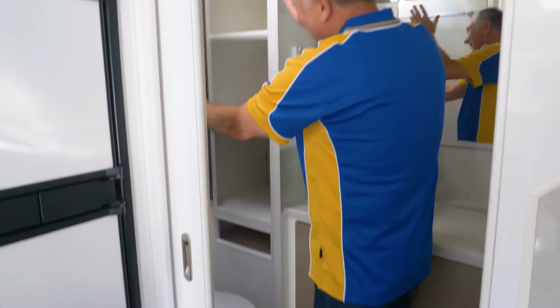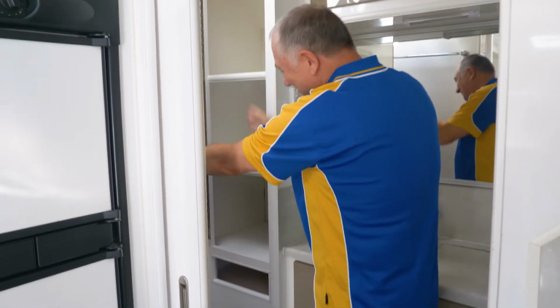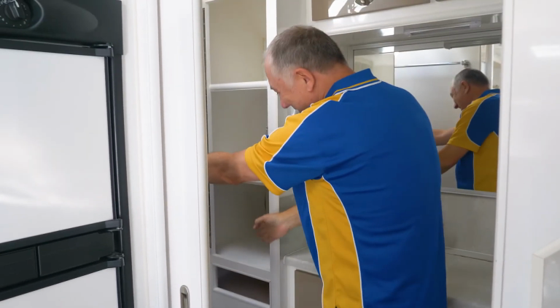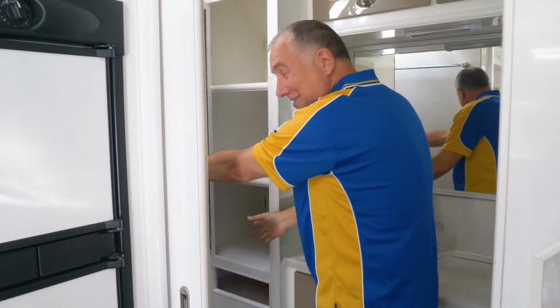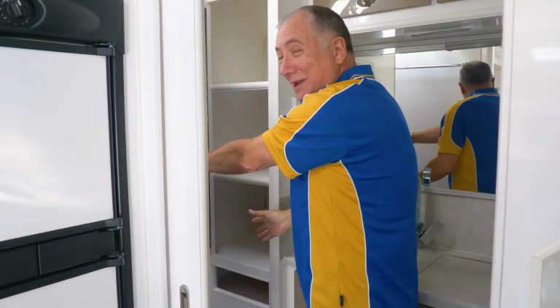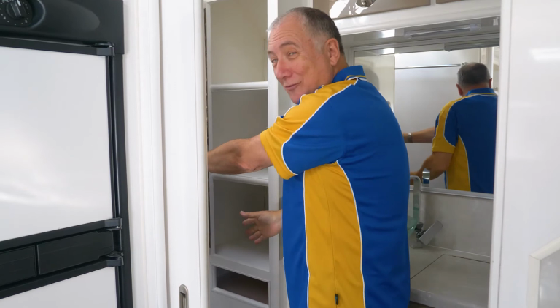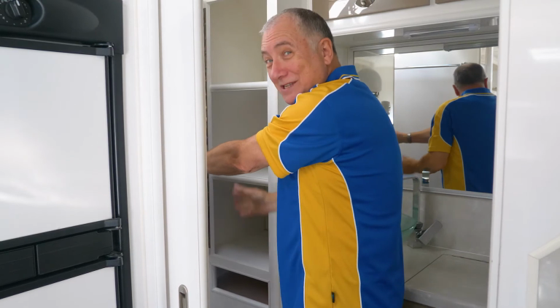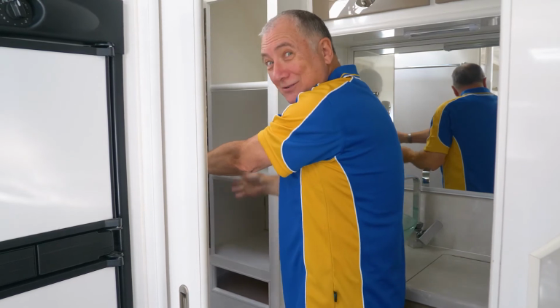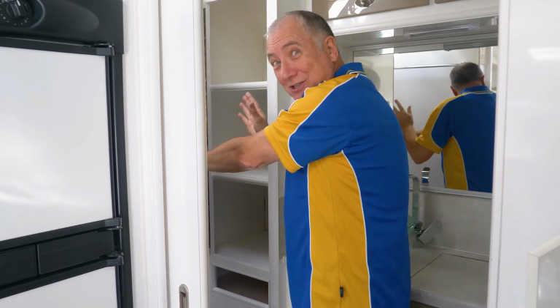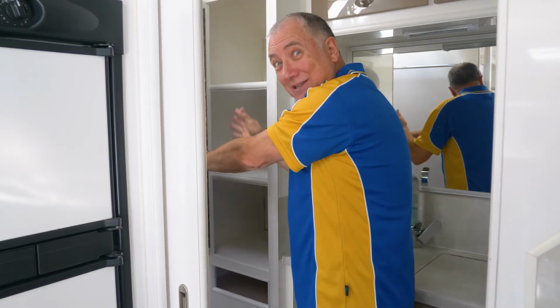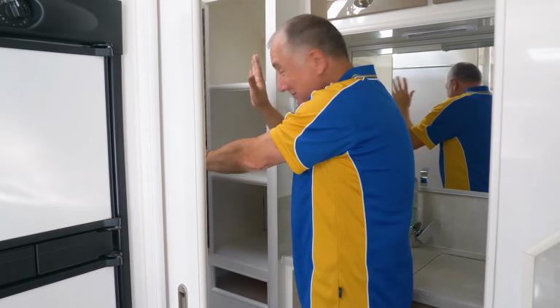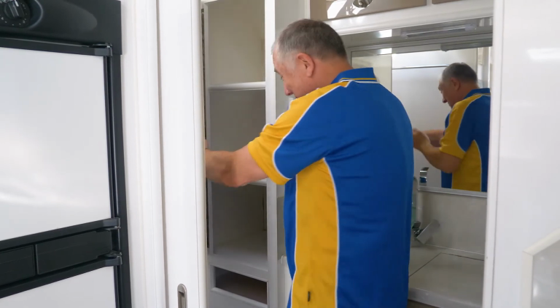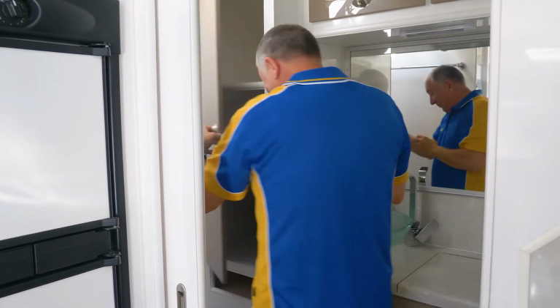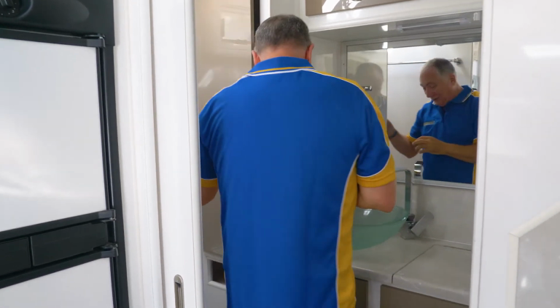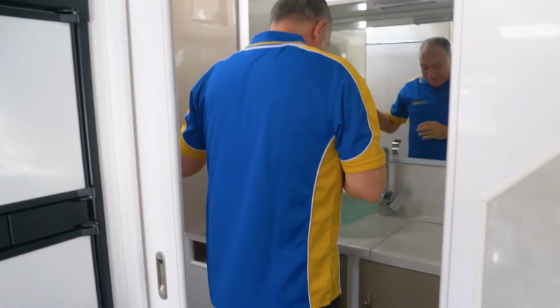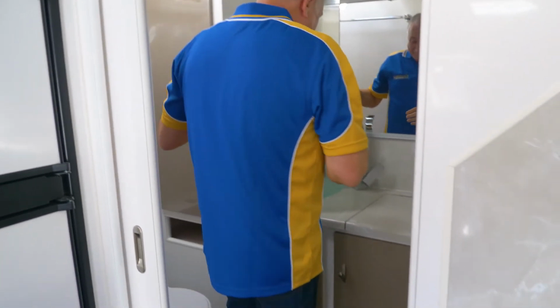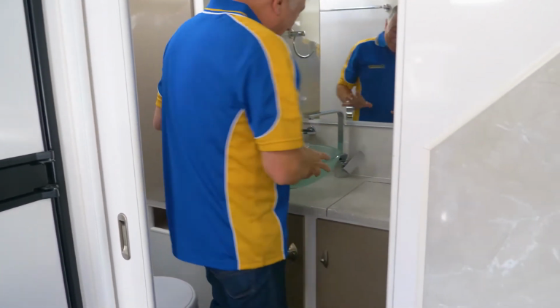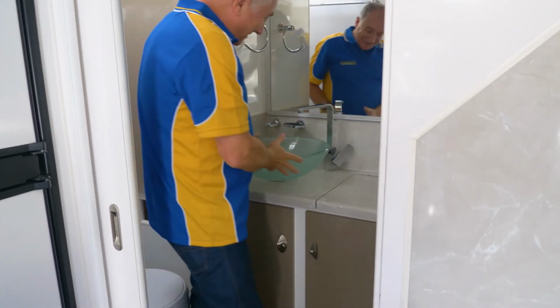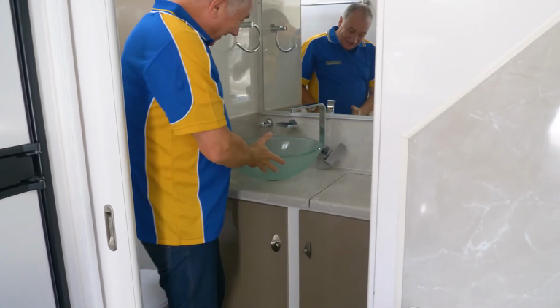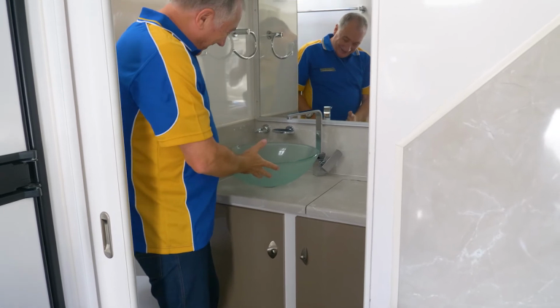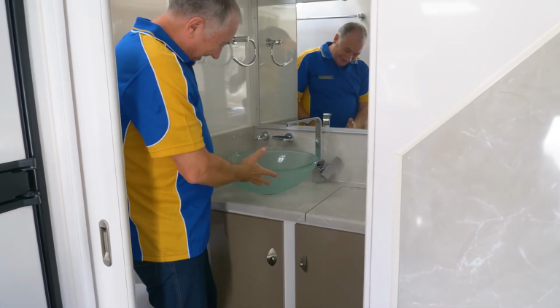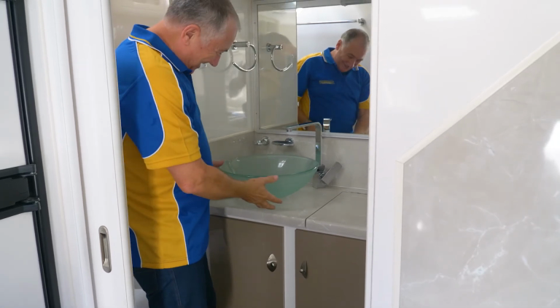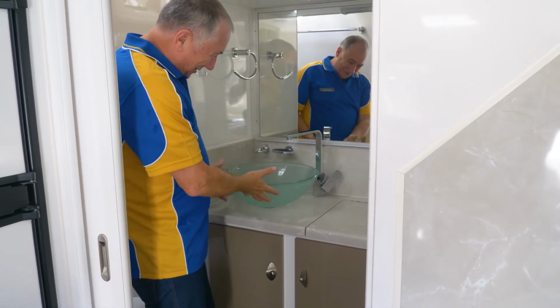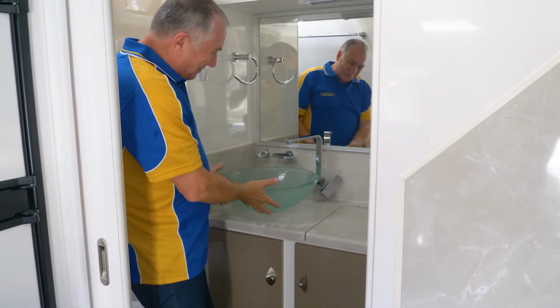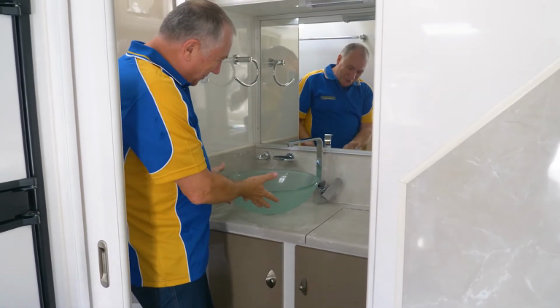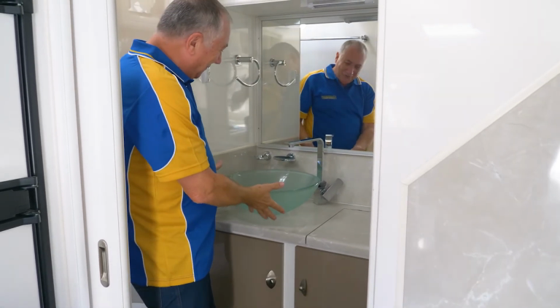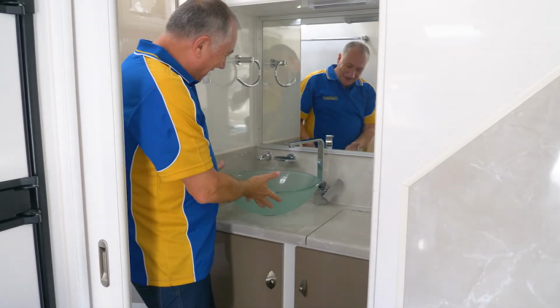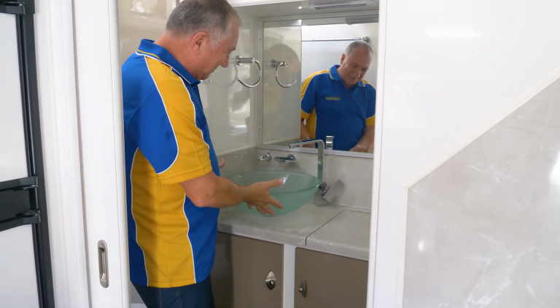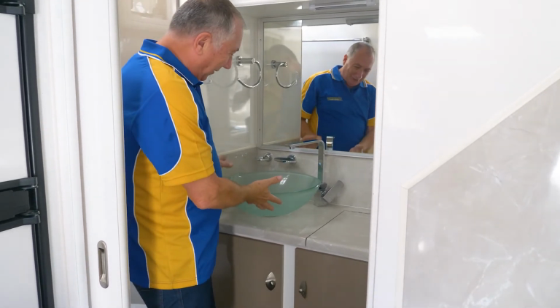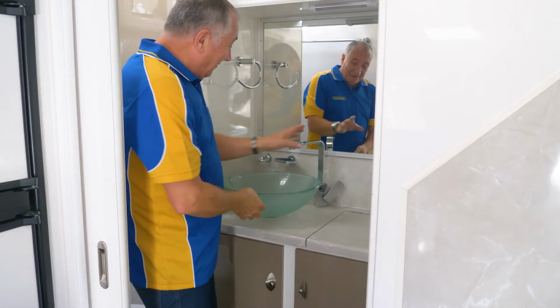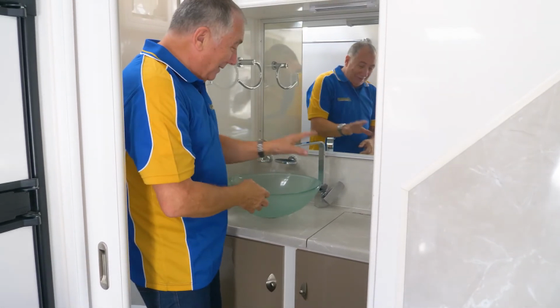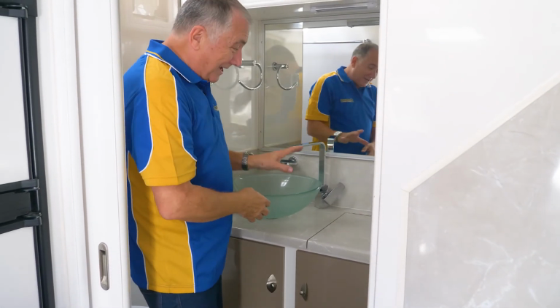Linen press here so you've got plenty of room for your towels, your linens and sheets. And look here — this is beautiful. It's a beautiful vanity bowl with a flick mix tap.